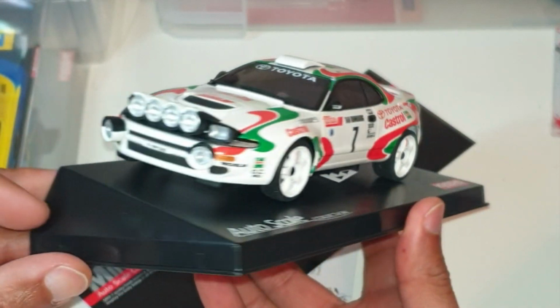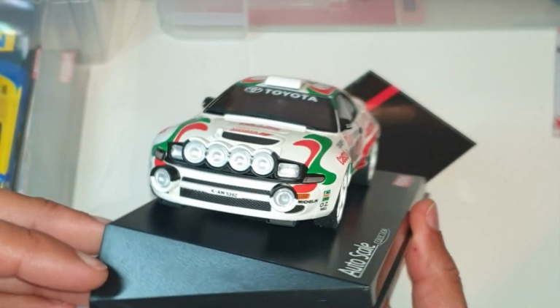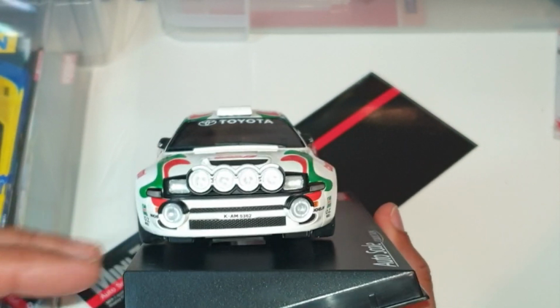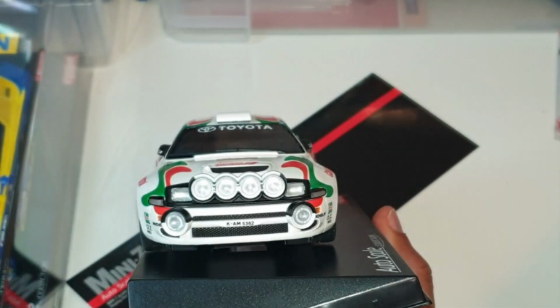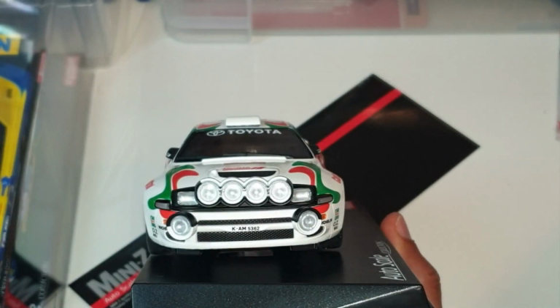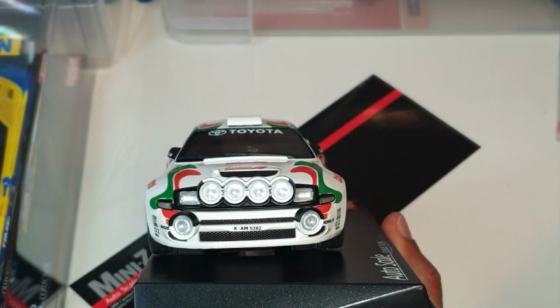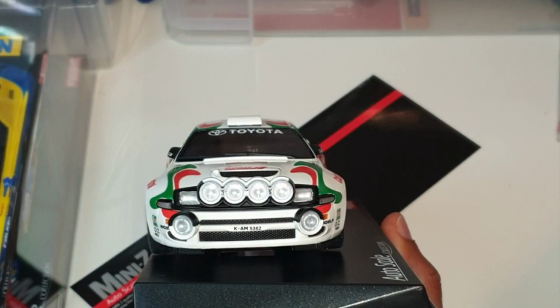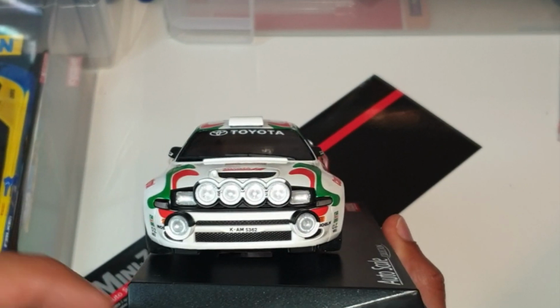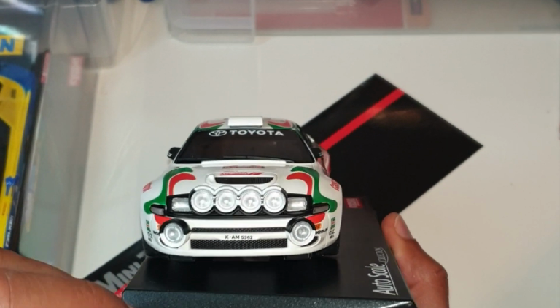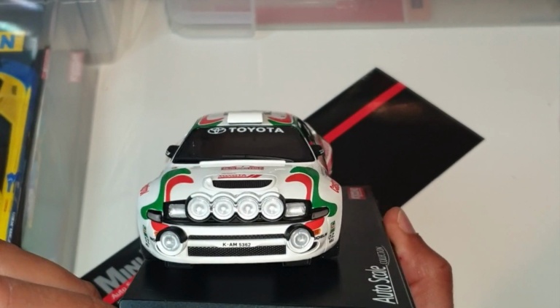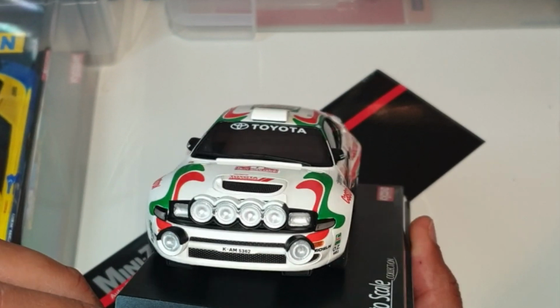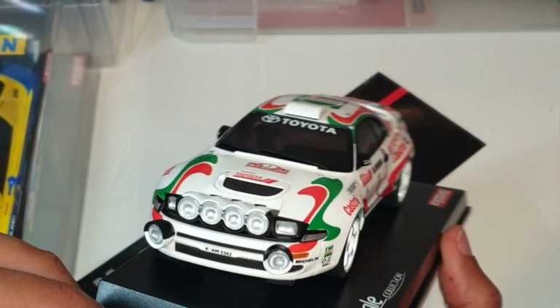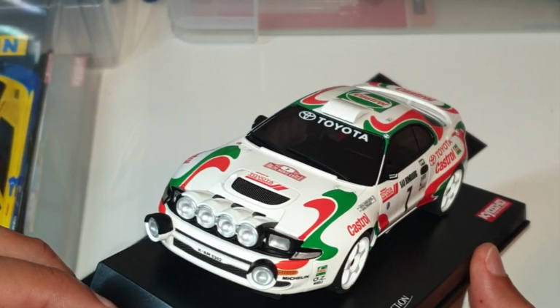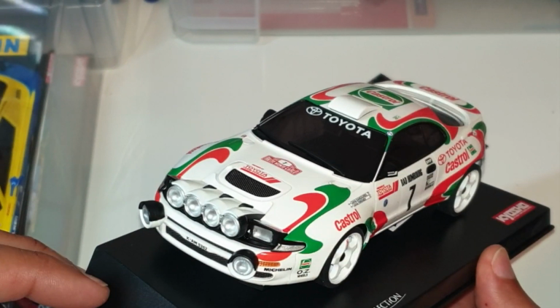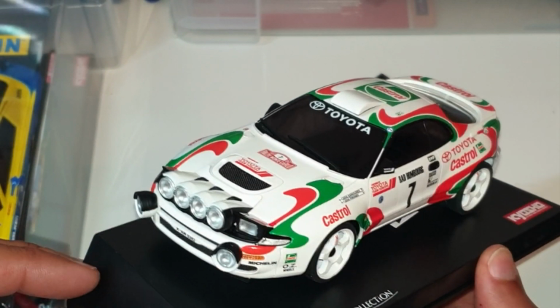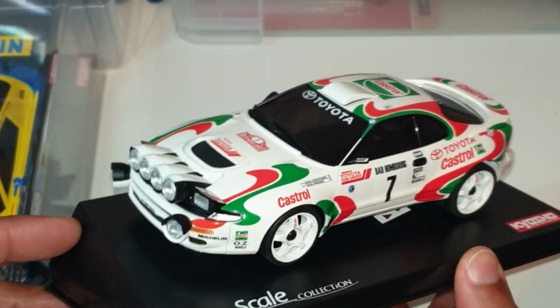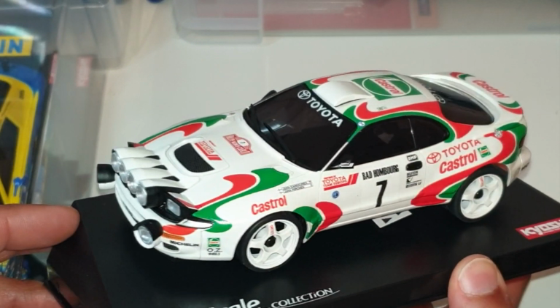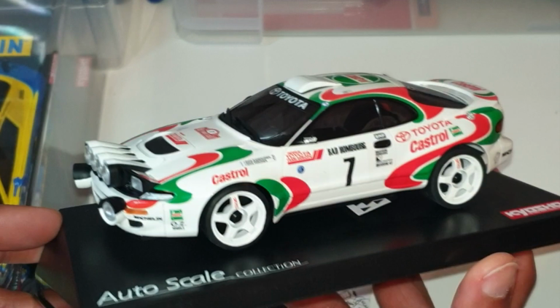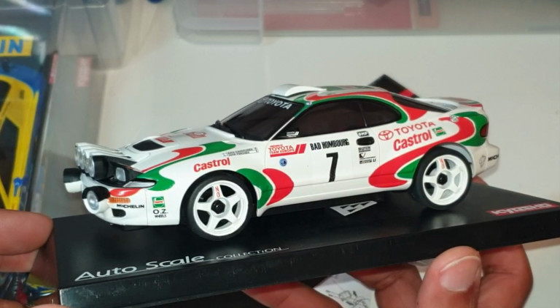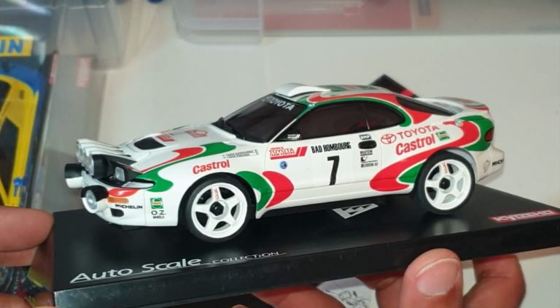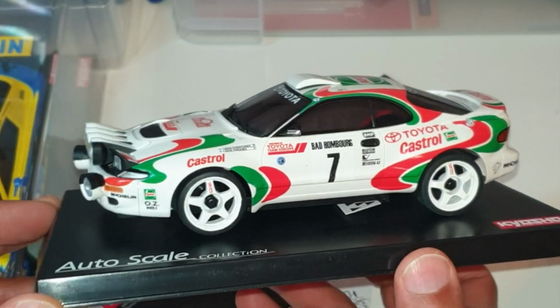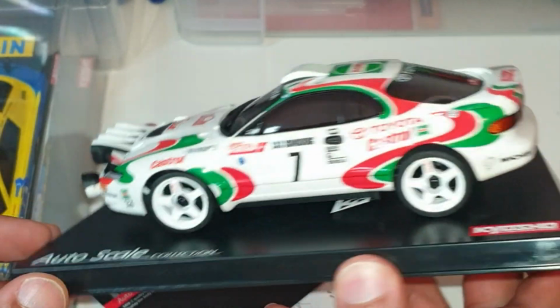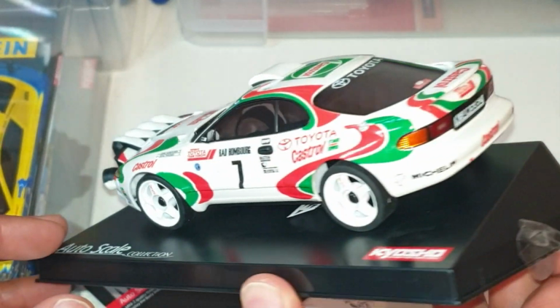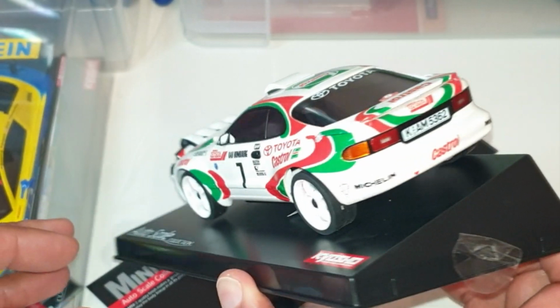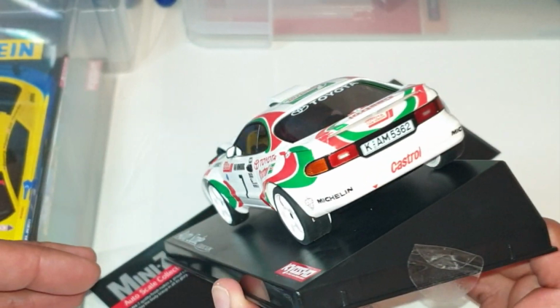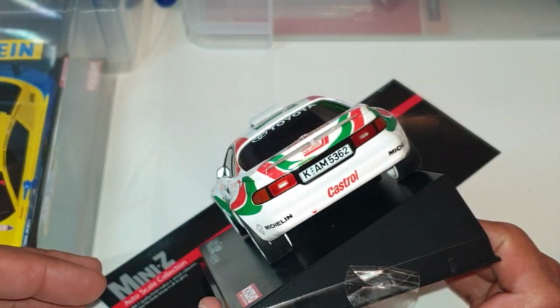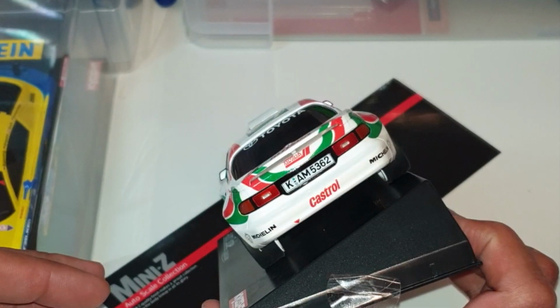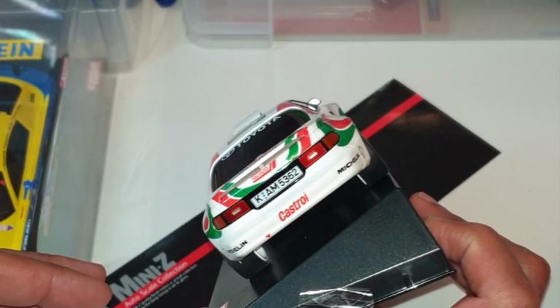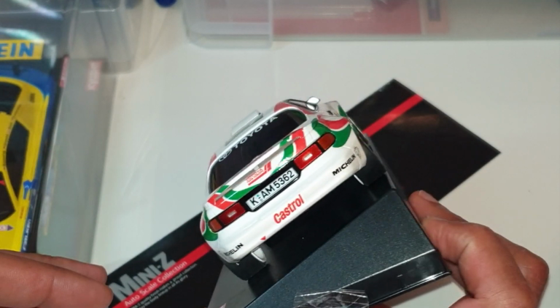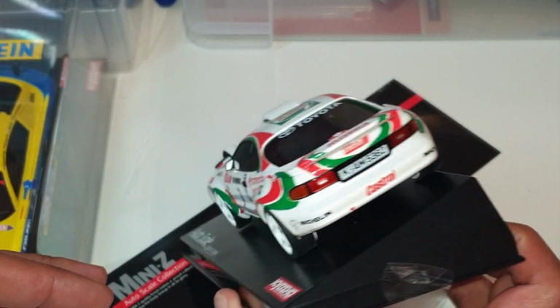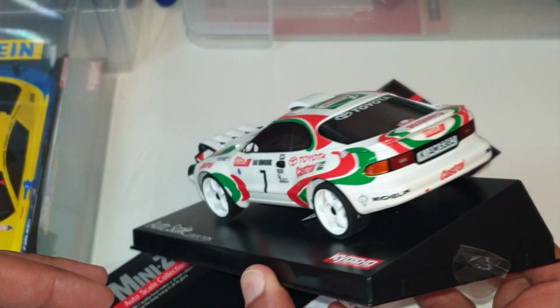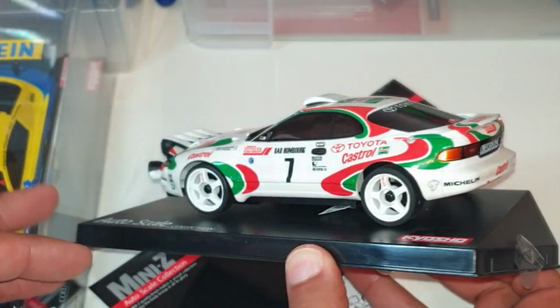Look at all those lights there — I wonder if you can get LEDs into those. I'm not seeing any on YouTube with the LEDs in.